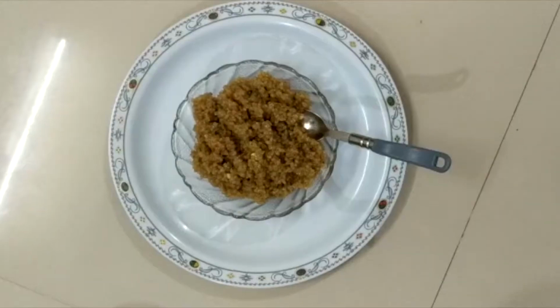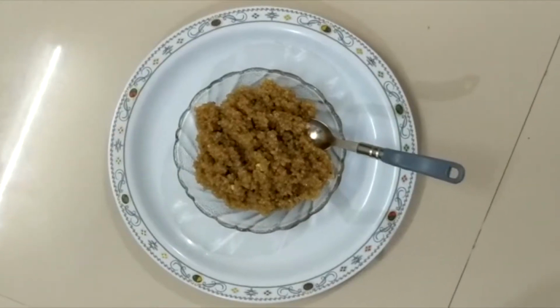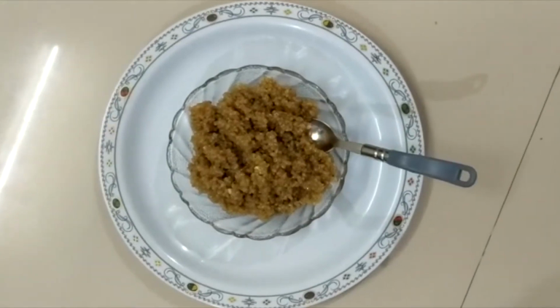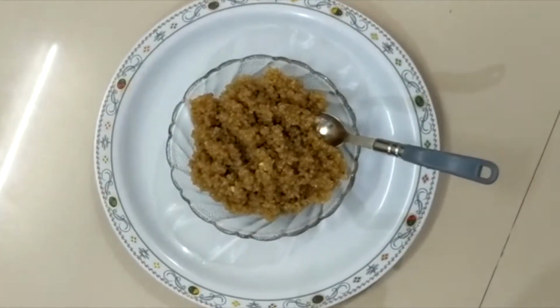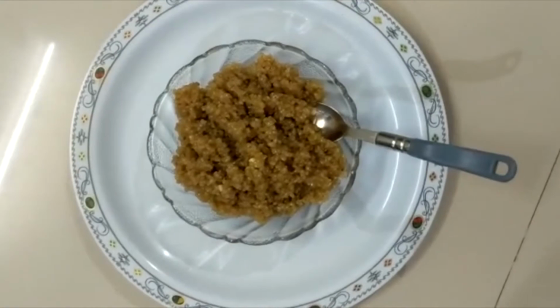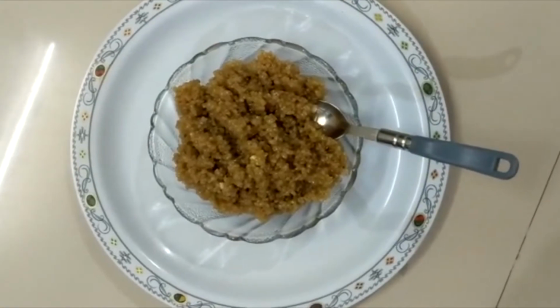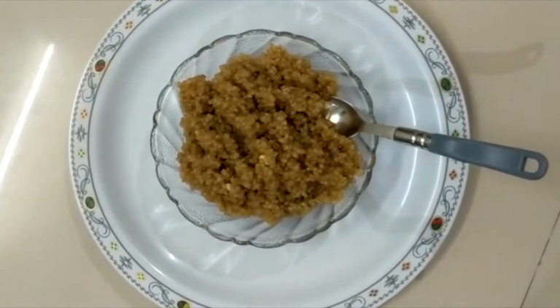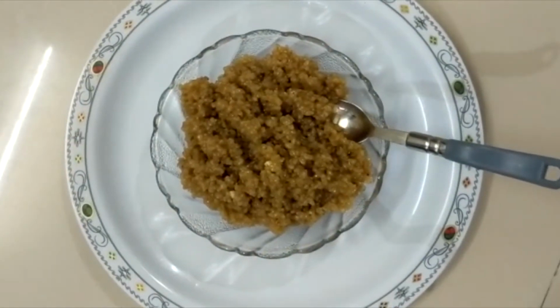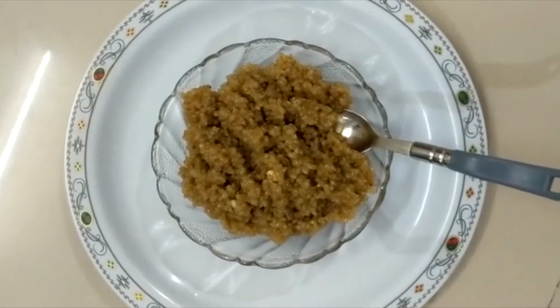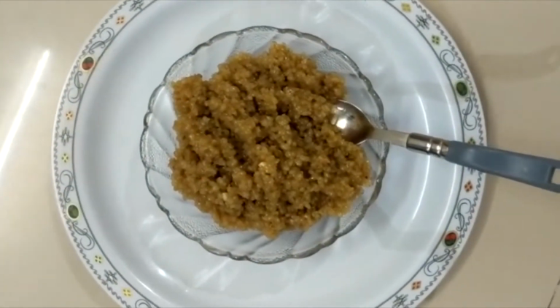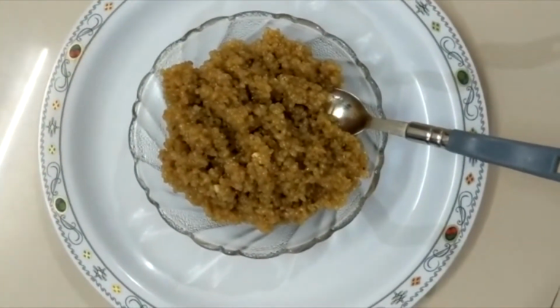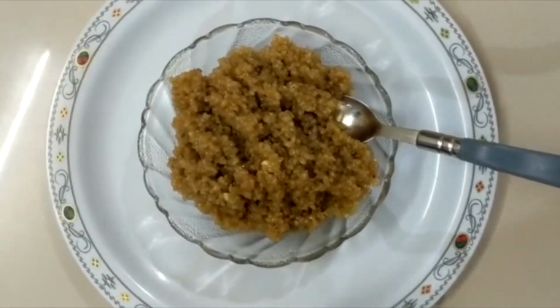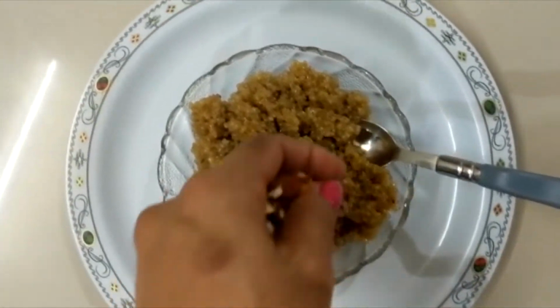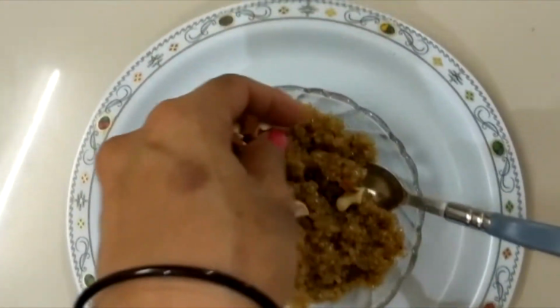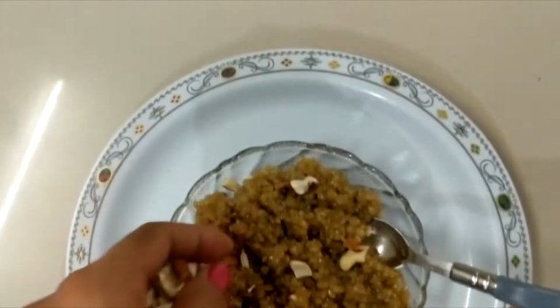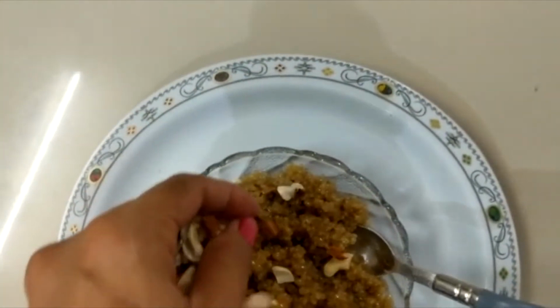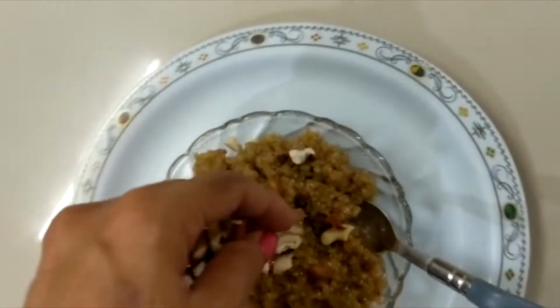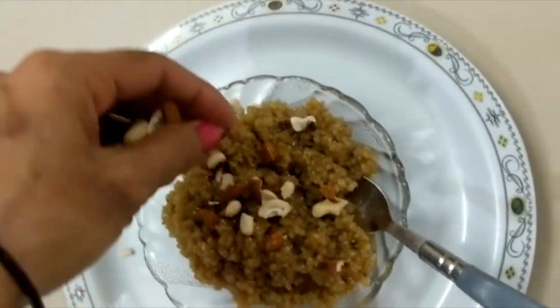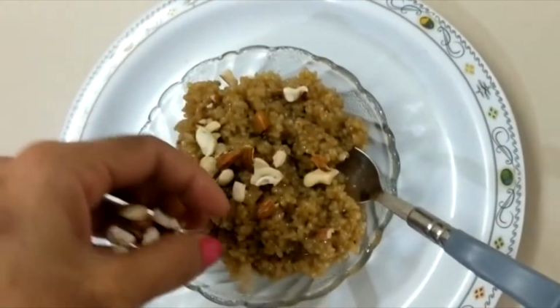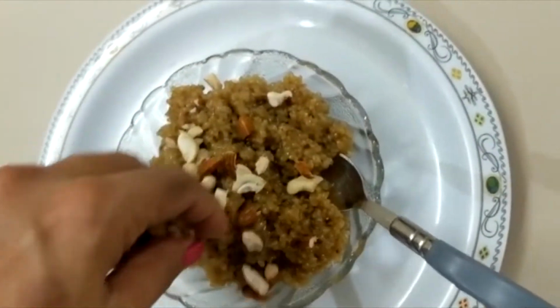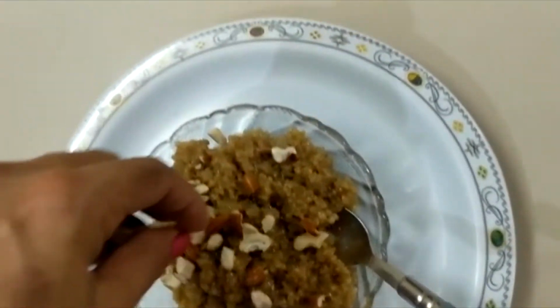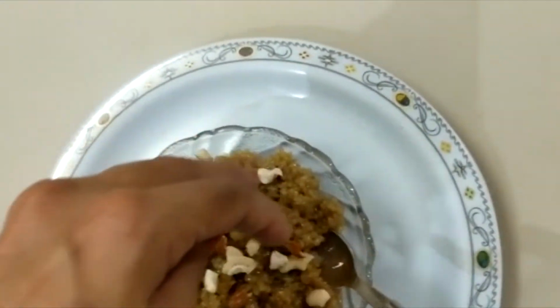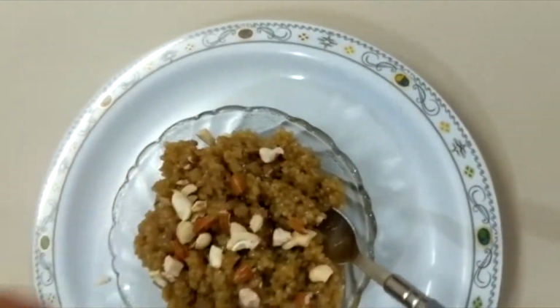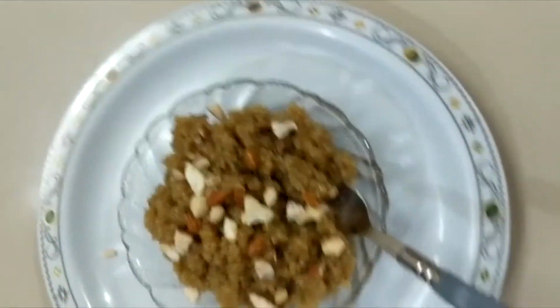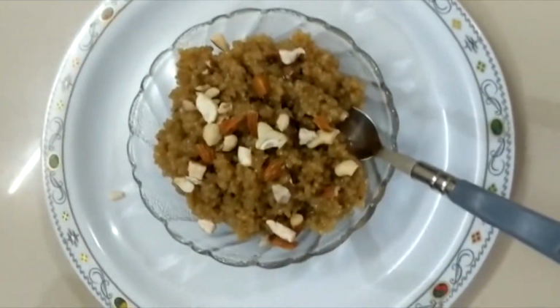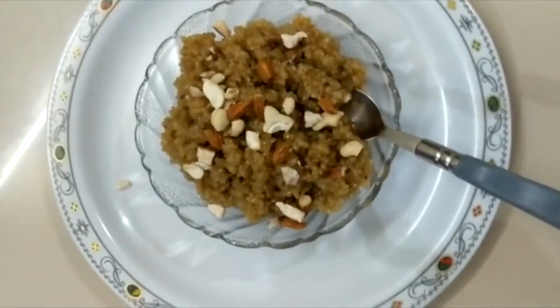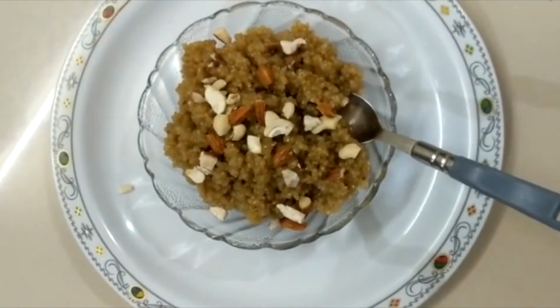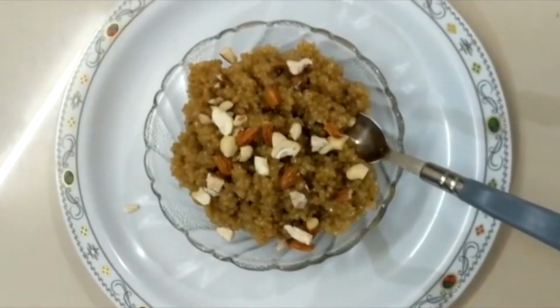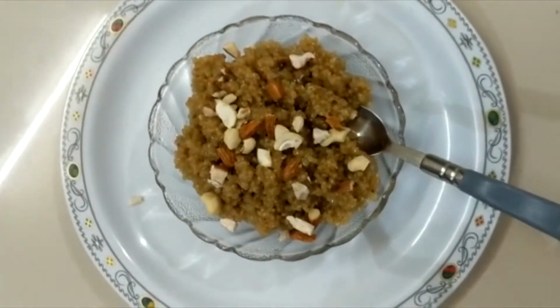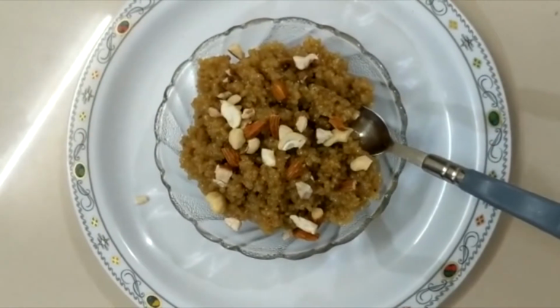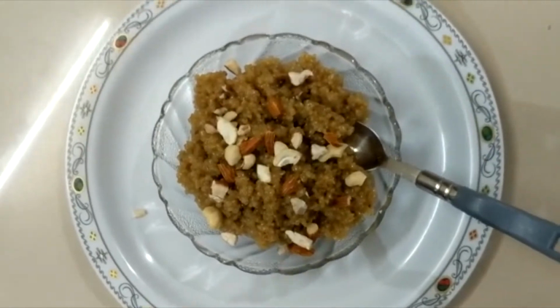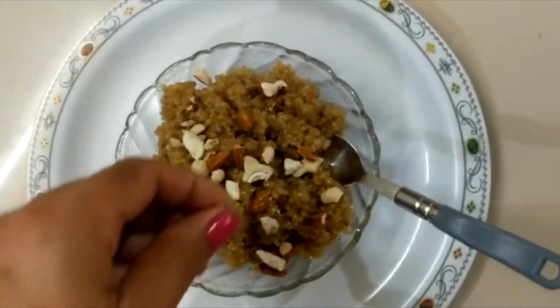we will use the oil to remove the oil and it will be used as well. If we give the oil to make the oil, we will mix it very well. Elchi Powder and Nita Apple Powder.